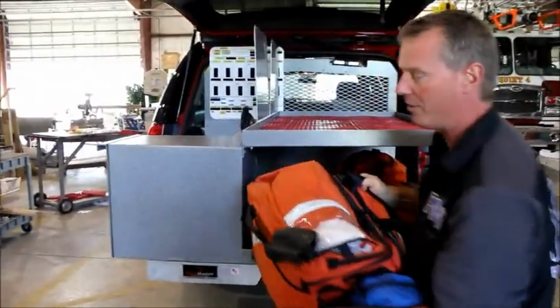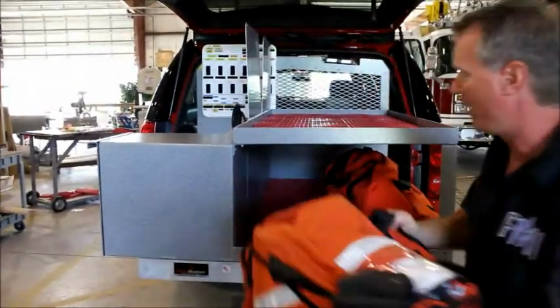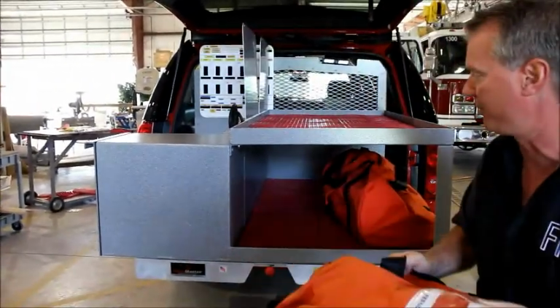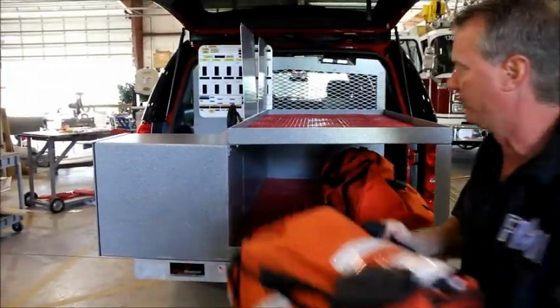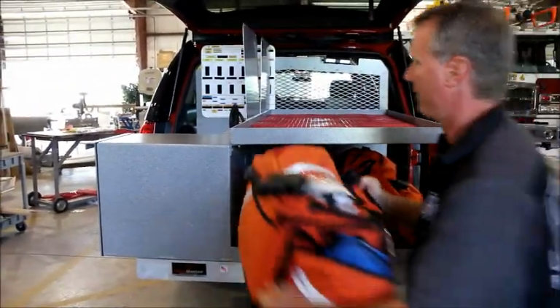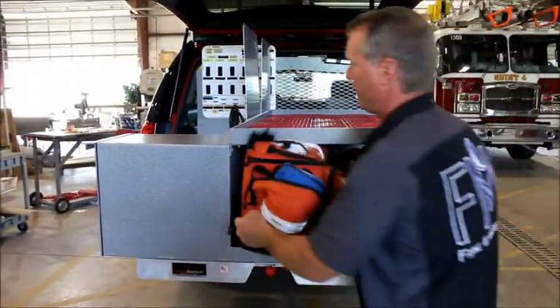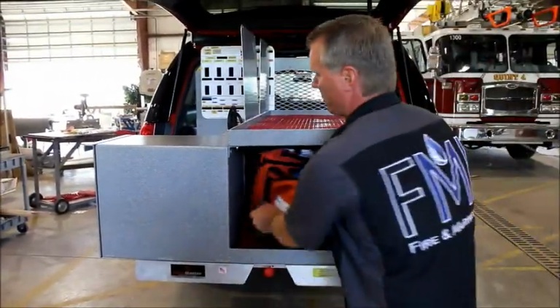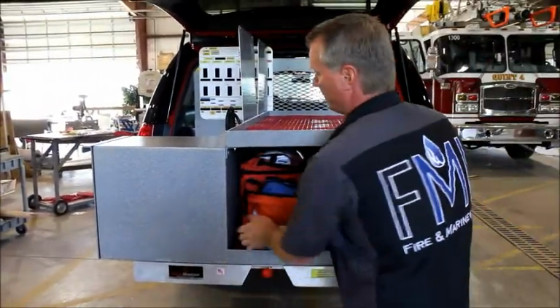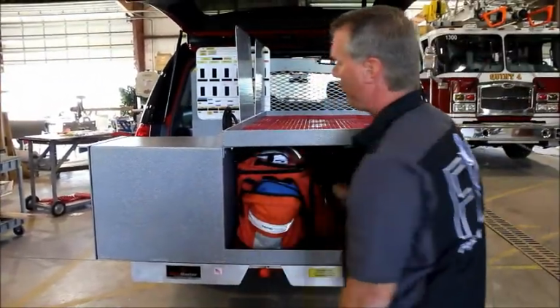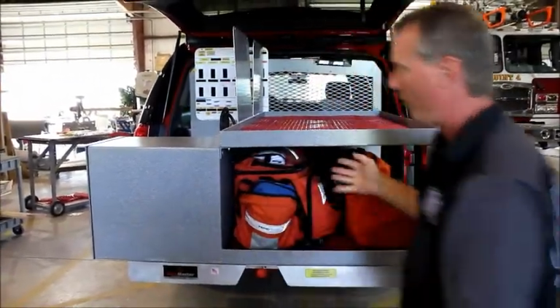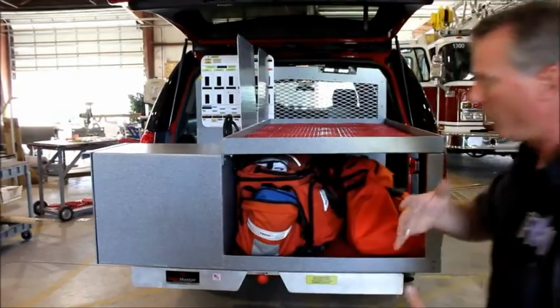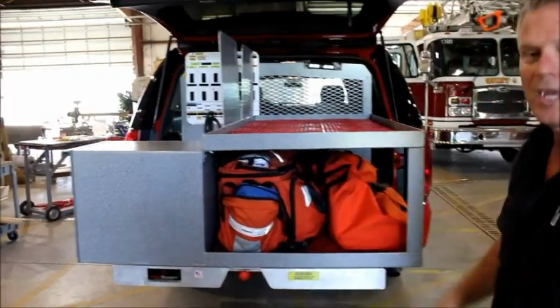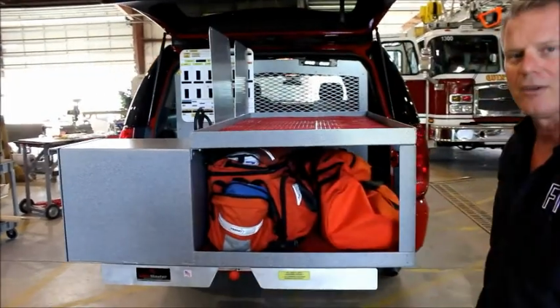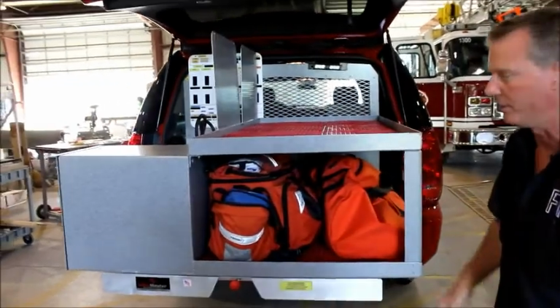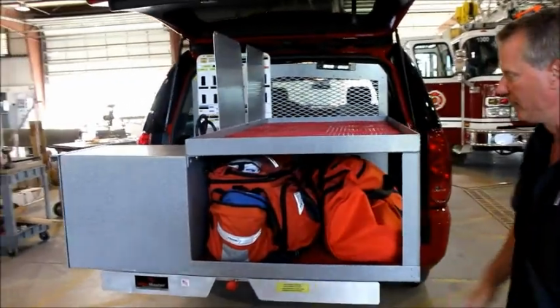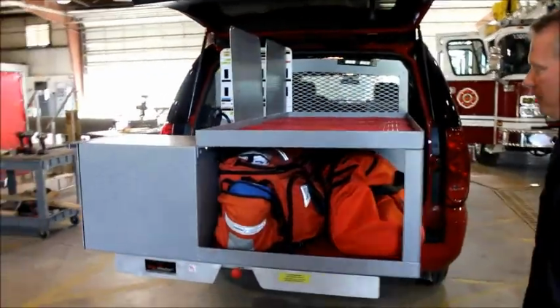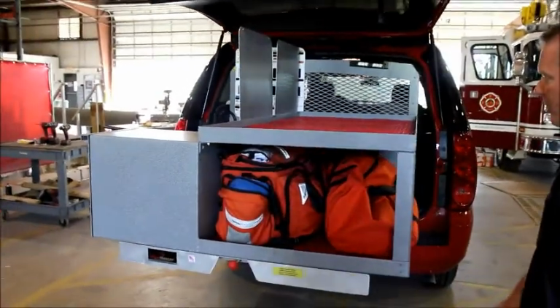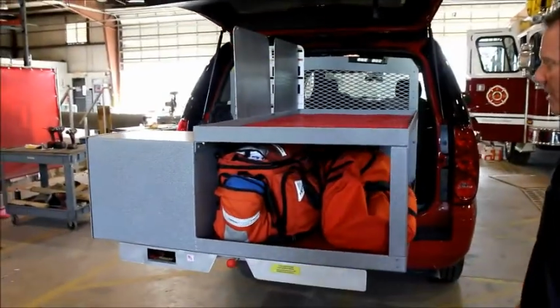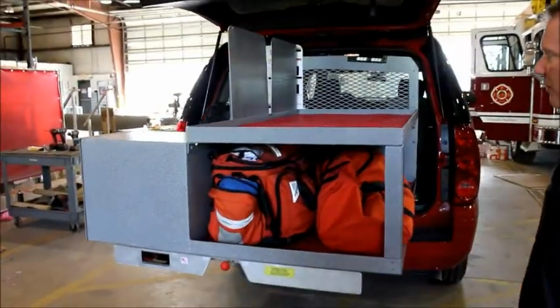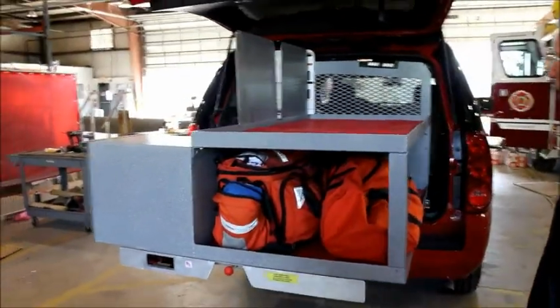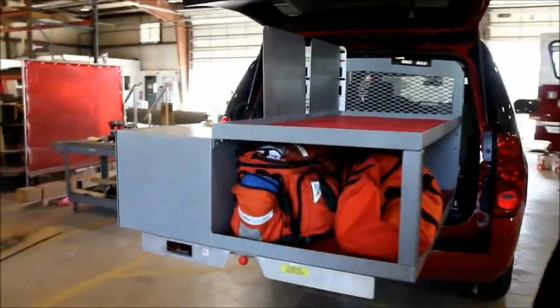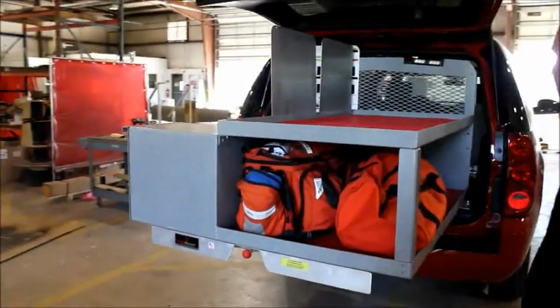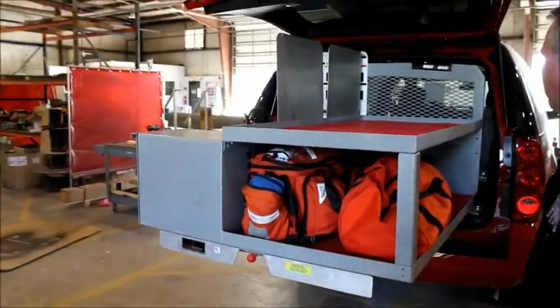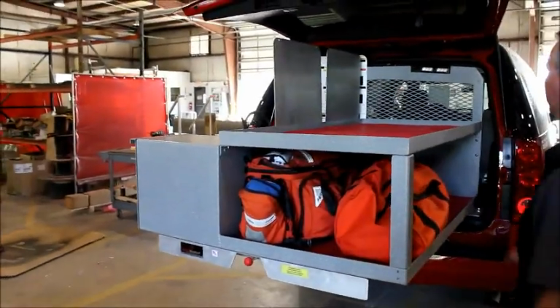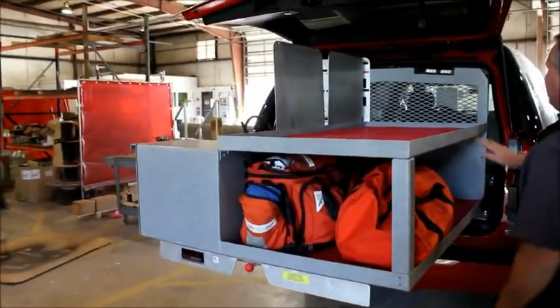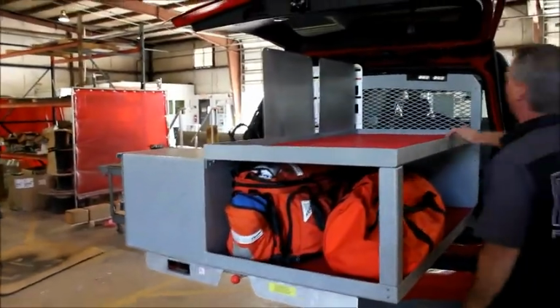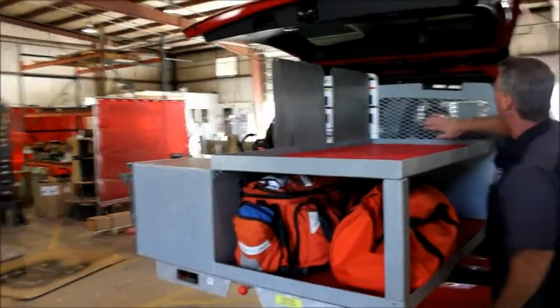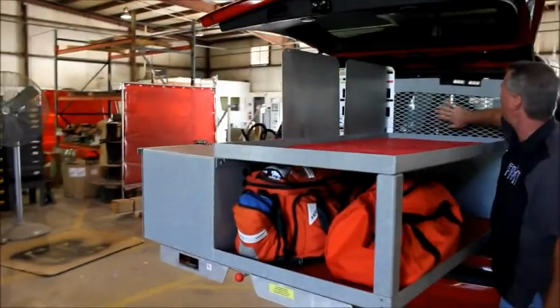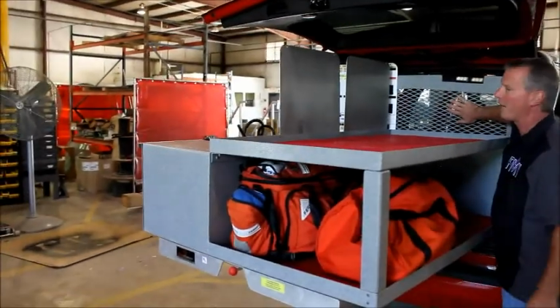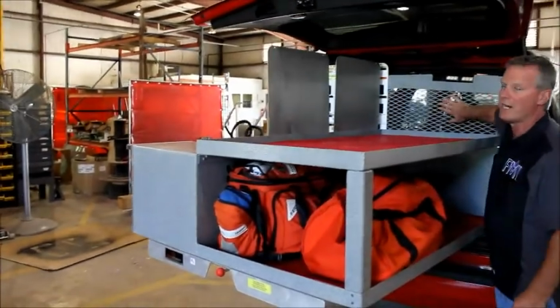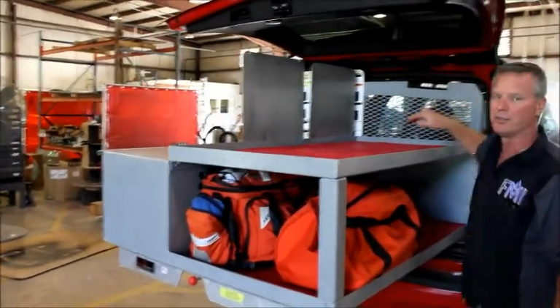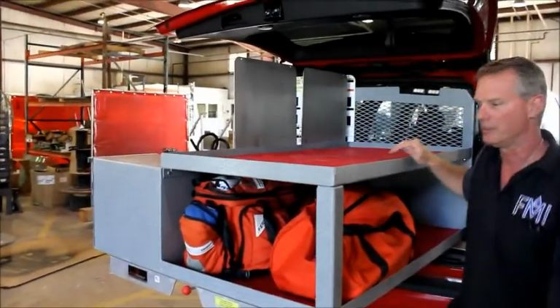On the other side, there are two different layers of storage to get their bags in and out. They don't have to pull the whole thing out to get their first aid bags out. We also built a headache rack right into it.